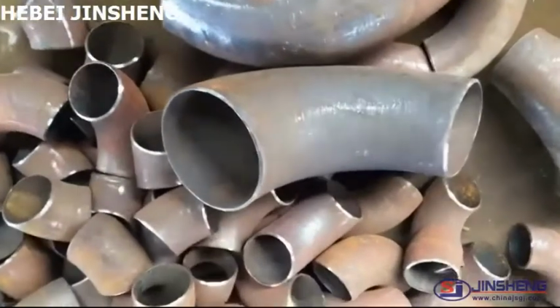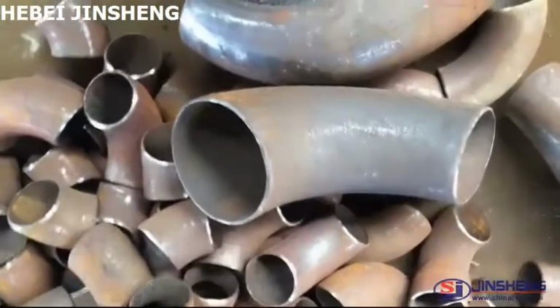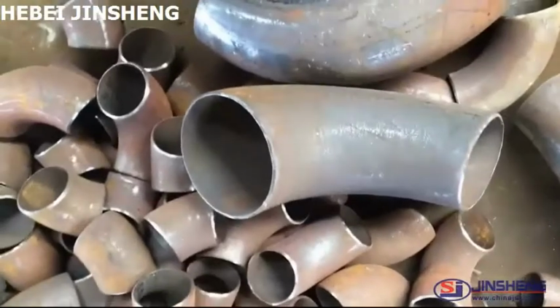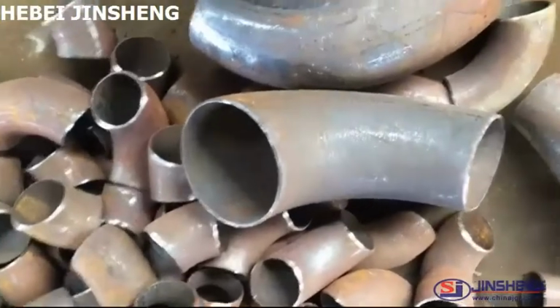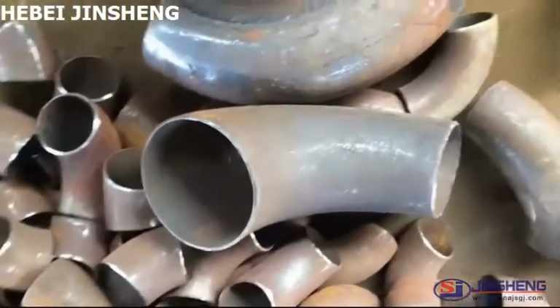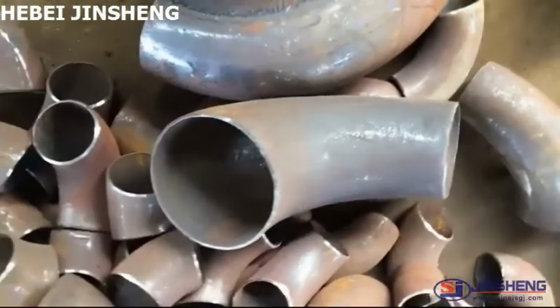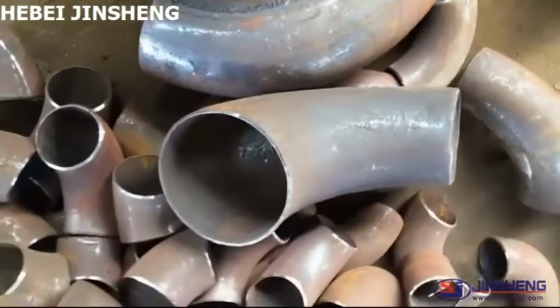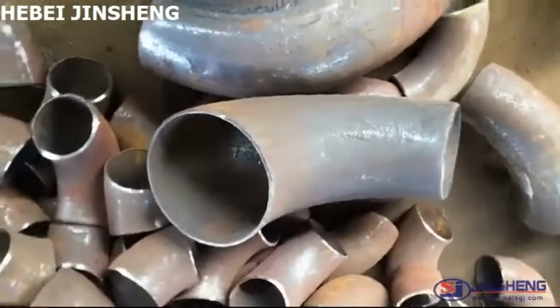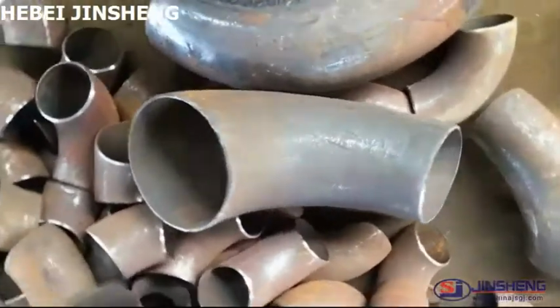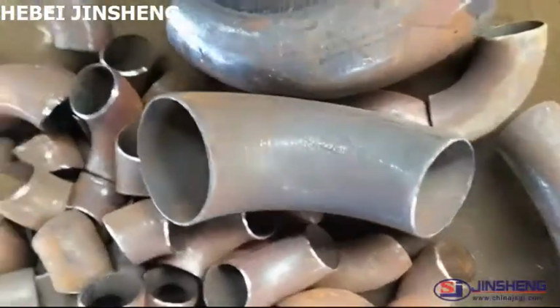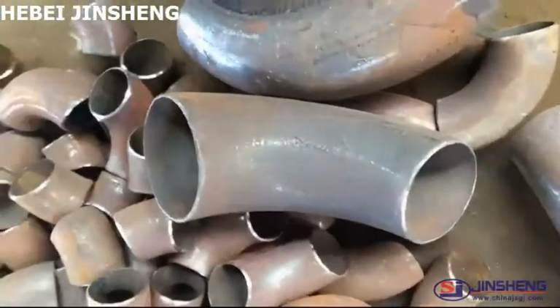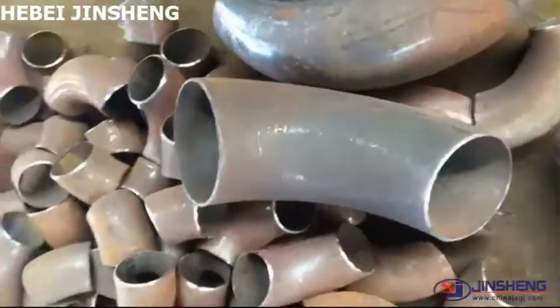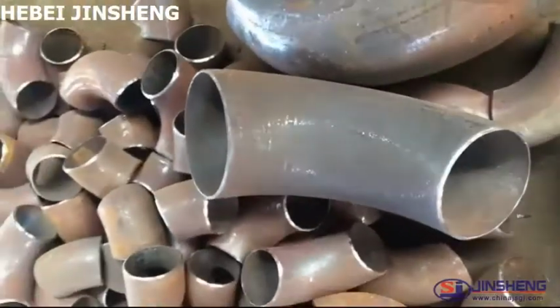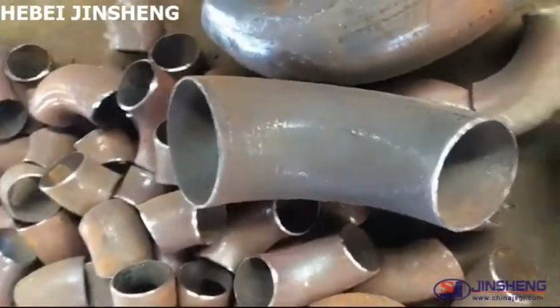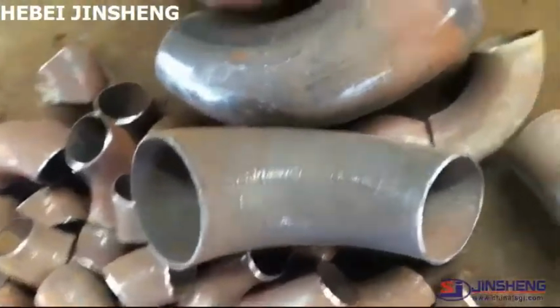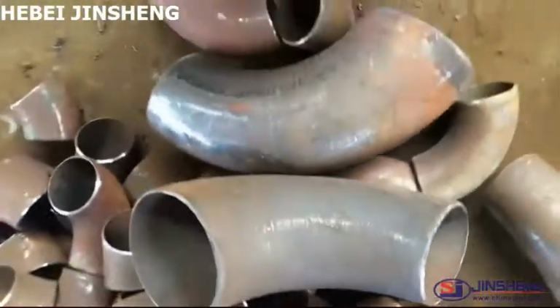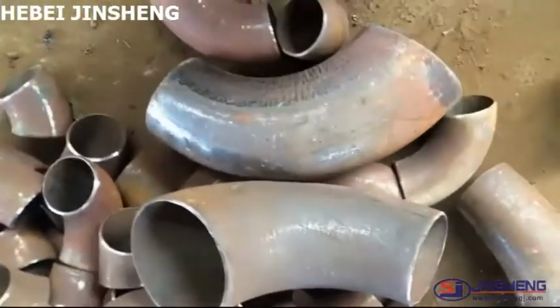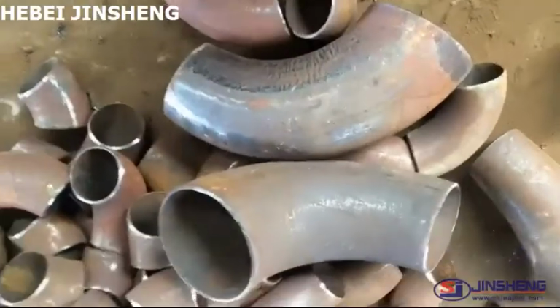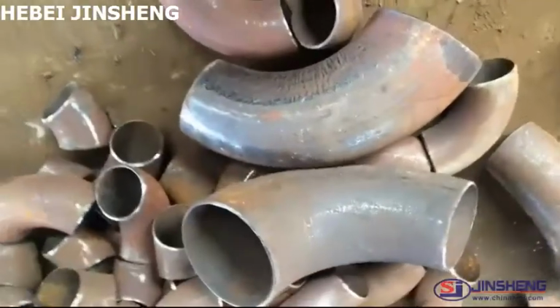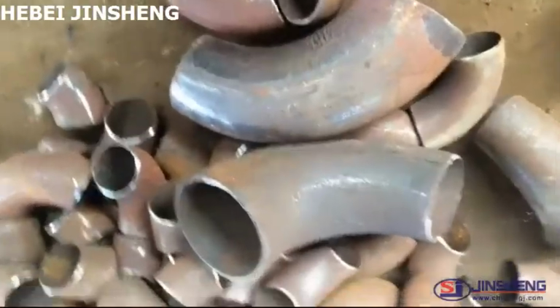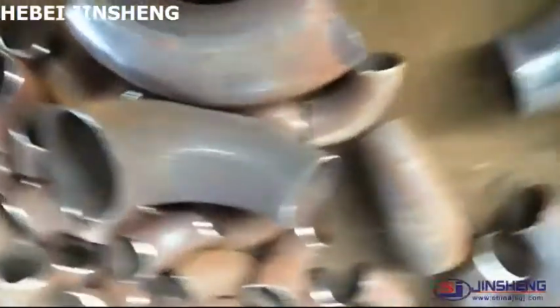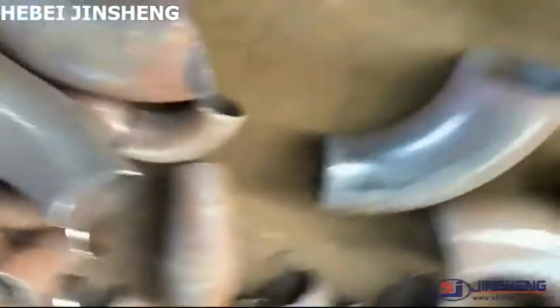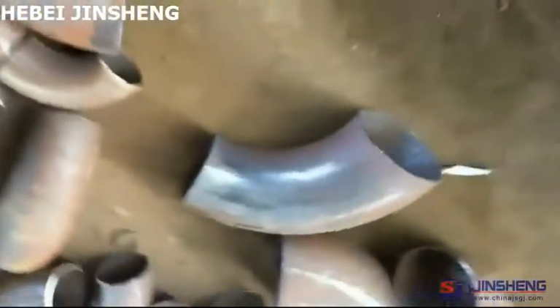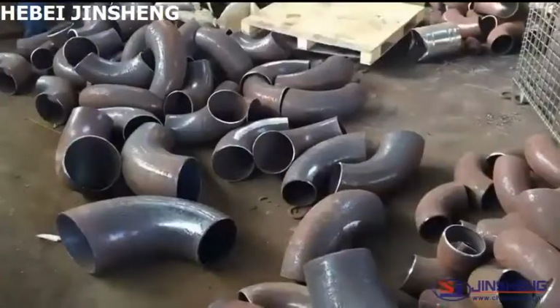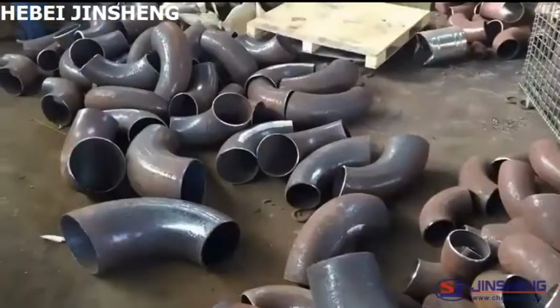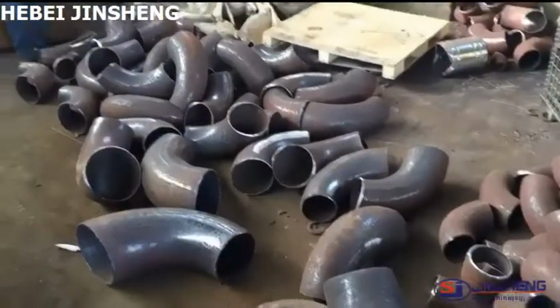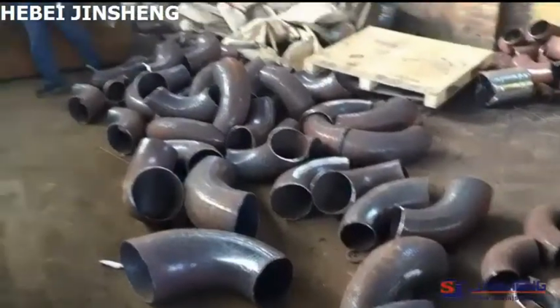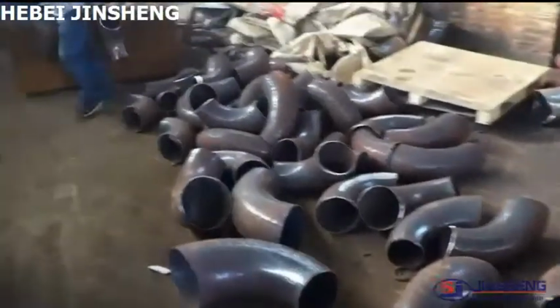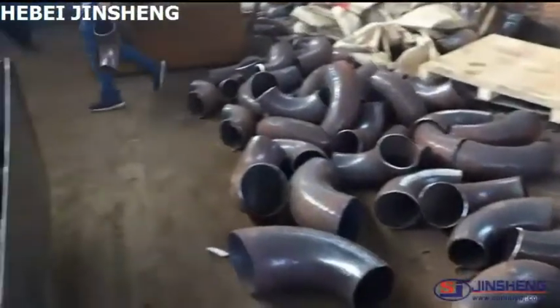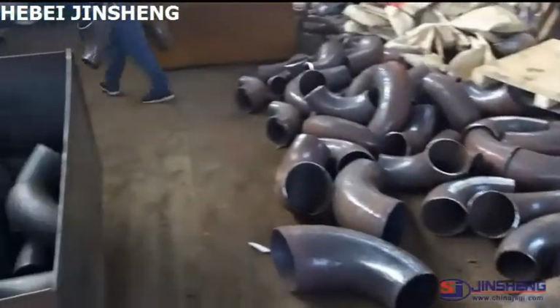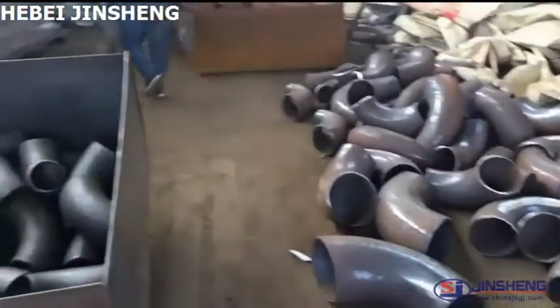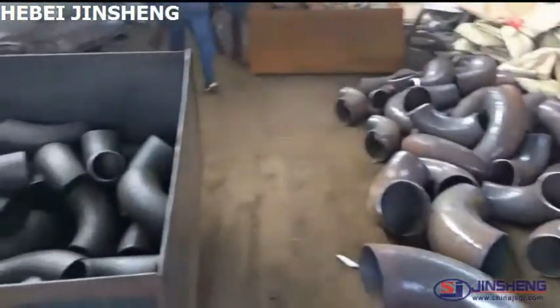Here you can see a special elbow. One side diameter is big, and one side is small. It is named a reducing elbow. If you also require it, welcome to contact us.